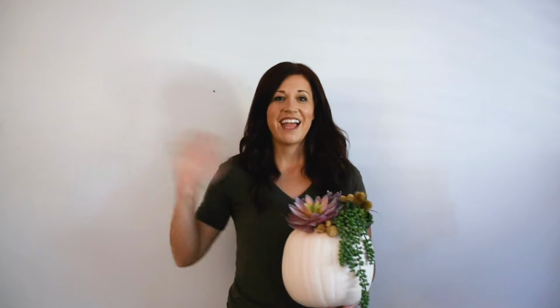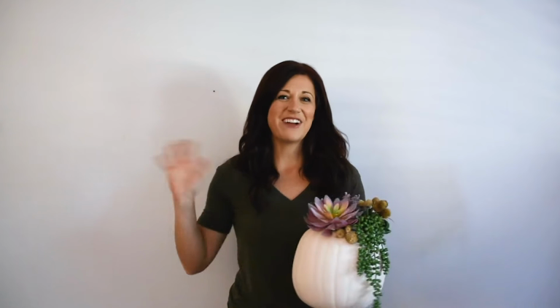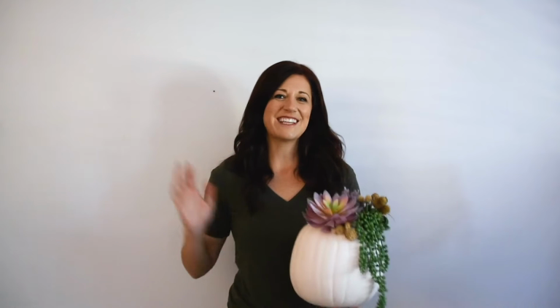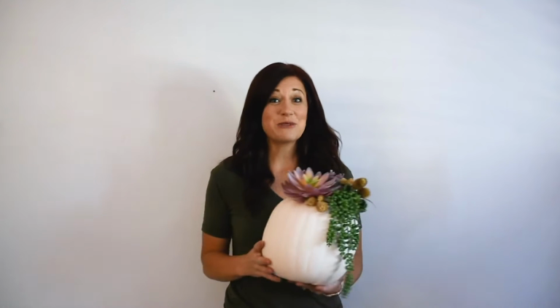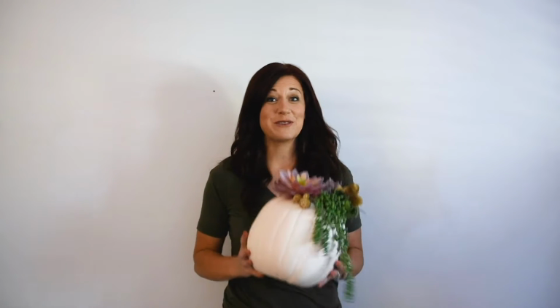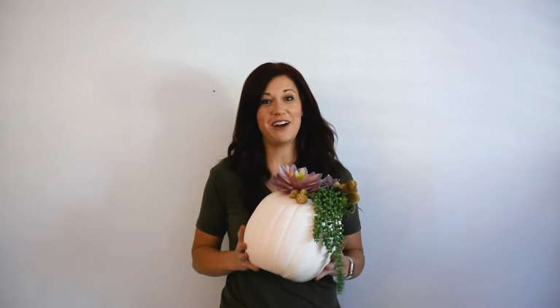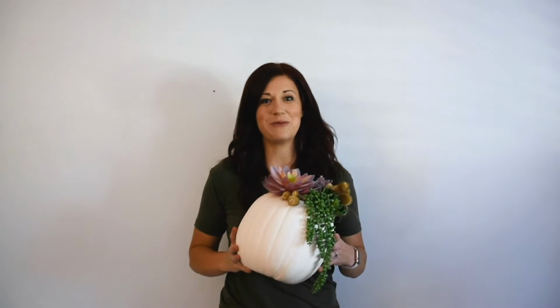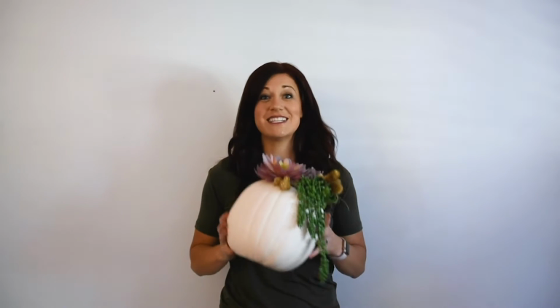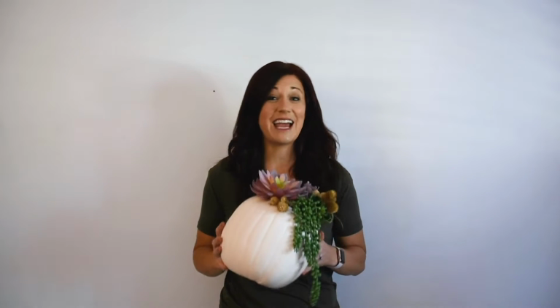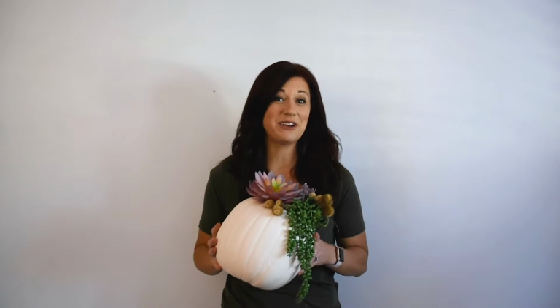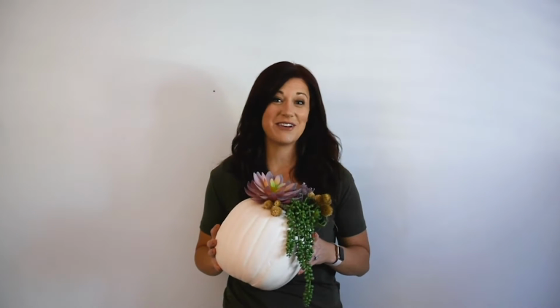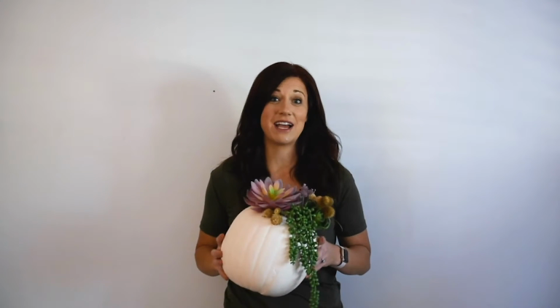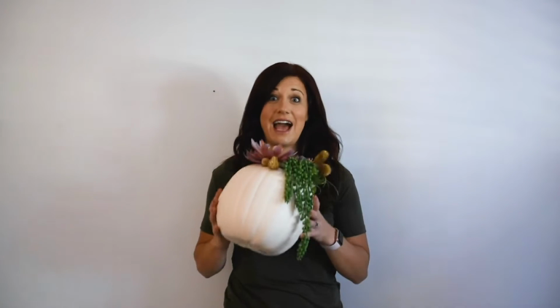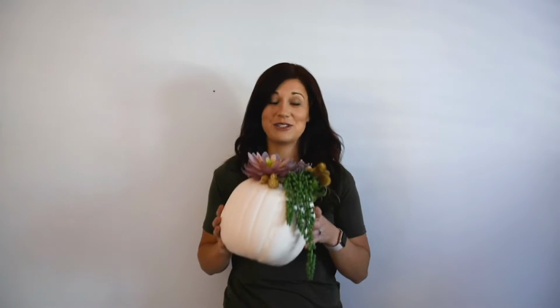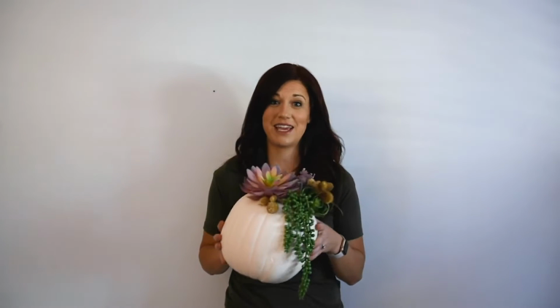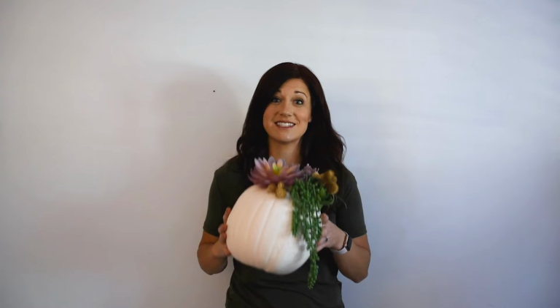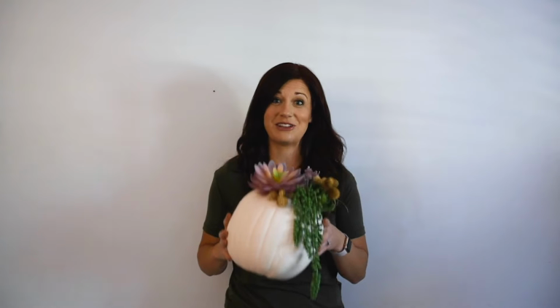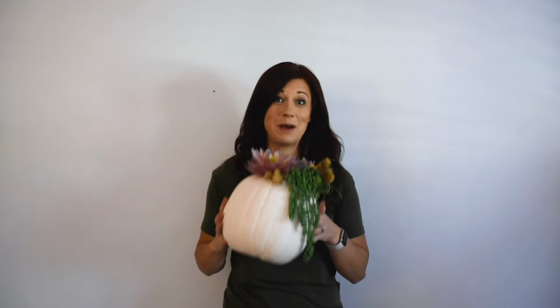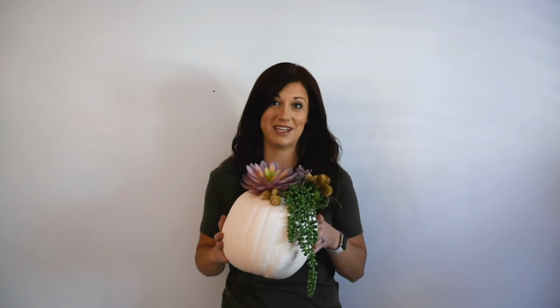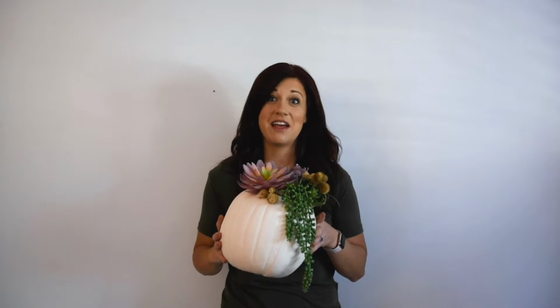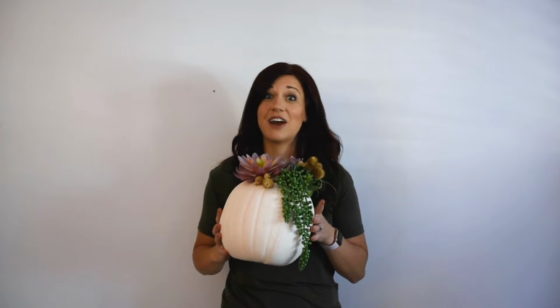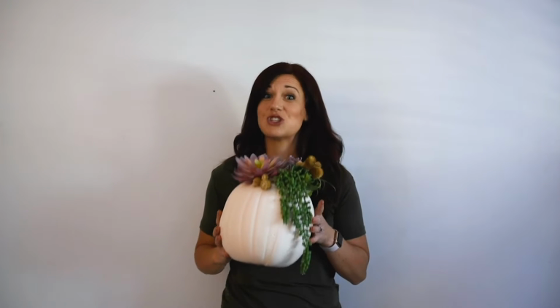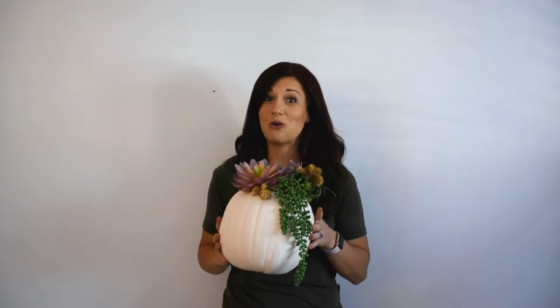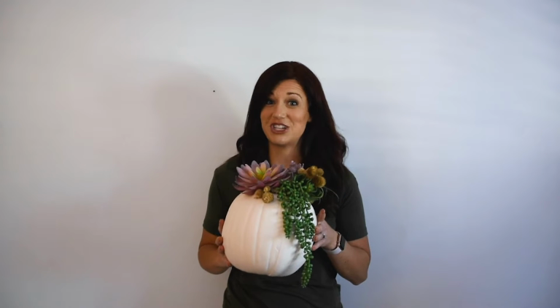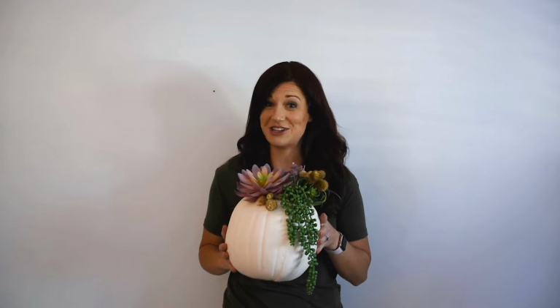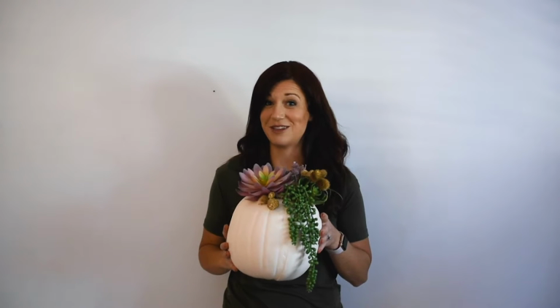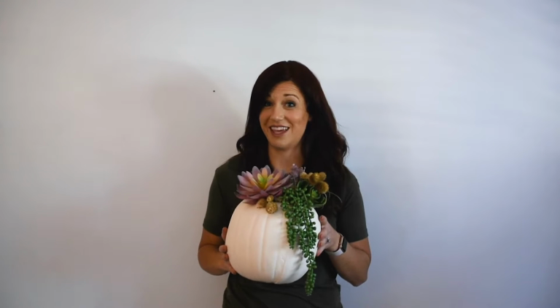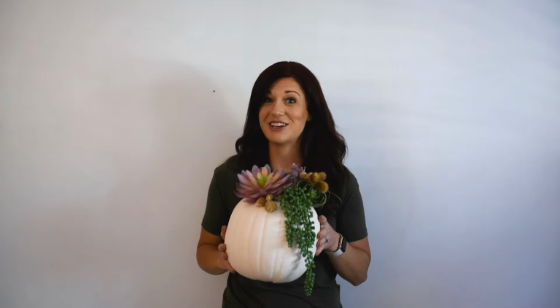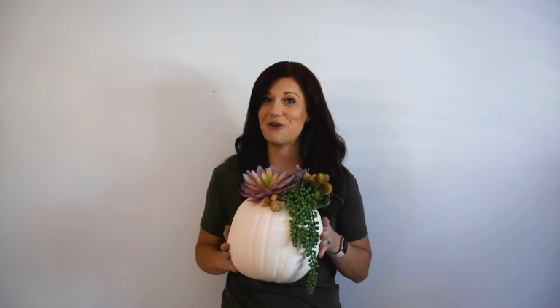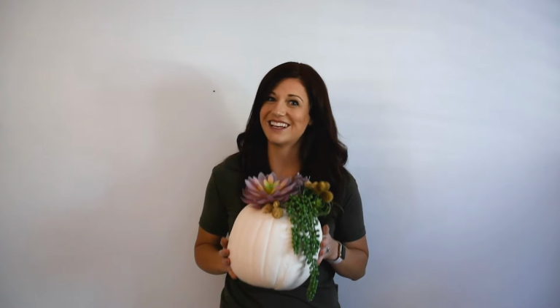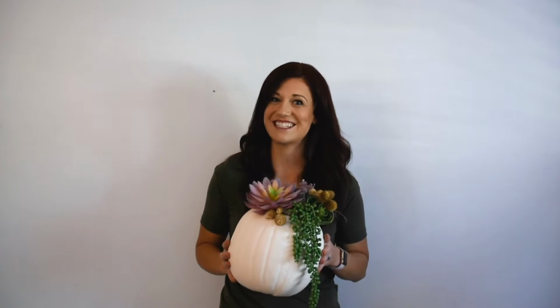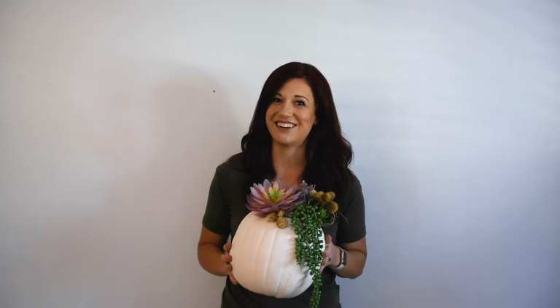Hey friends, I'm Brooke from Start at Home and today I want to share with you guys how to make a succulent pumpkin. They are so much easier than you think. So let's get started.